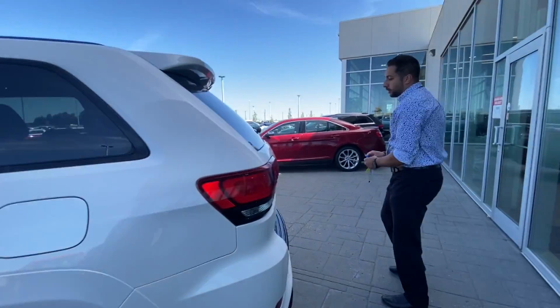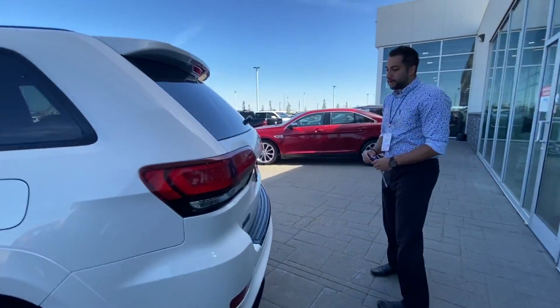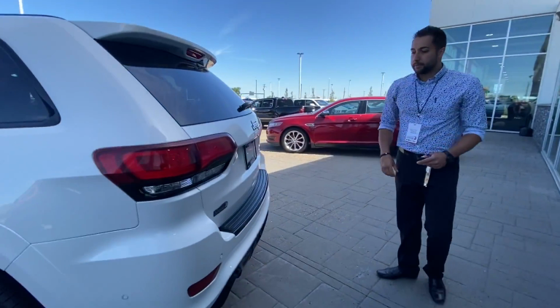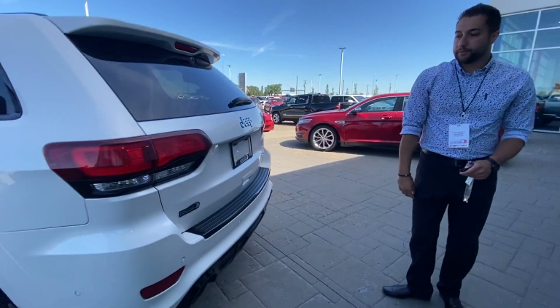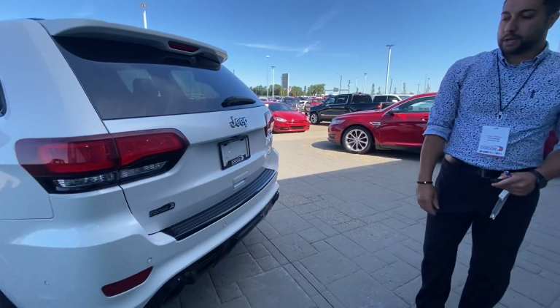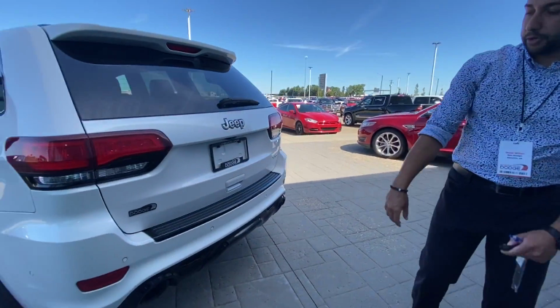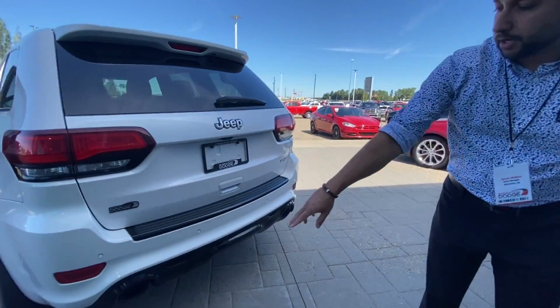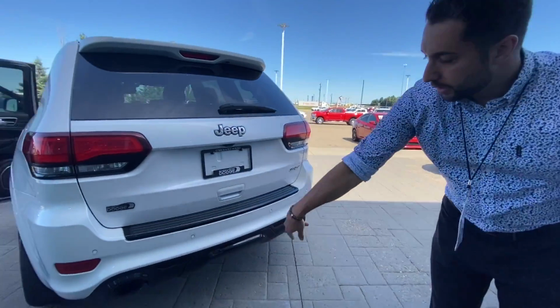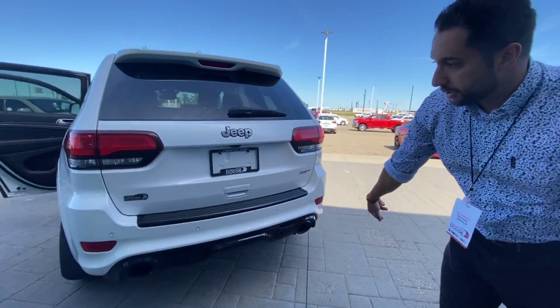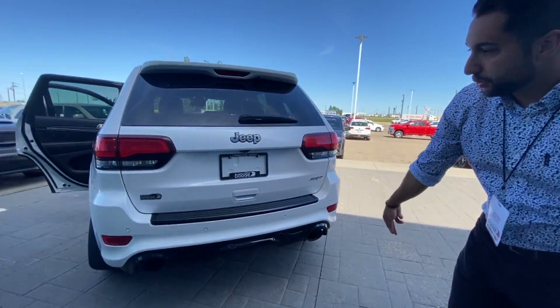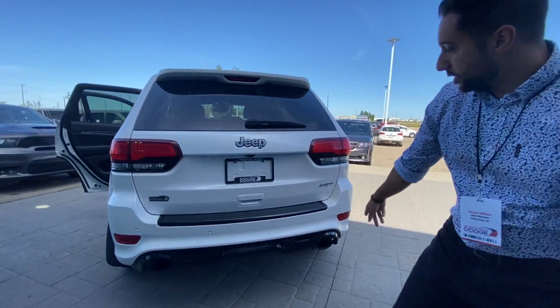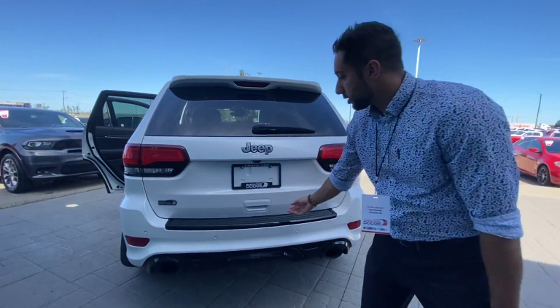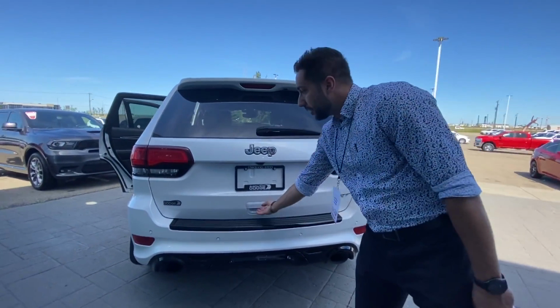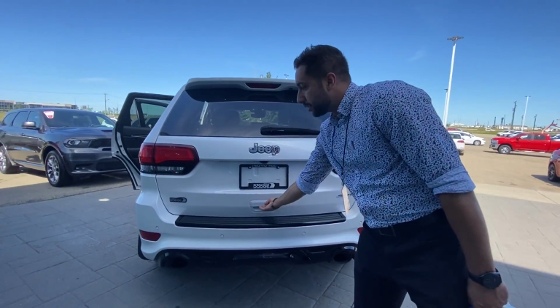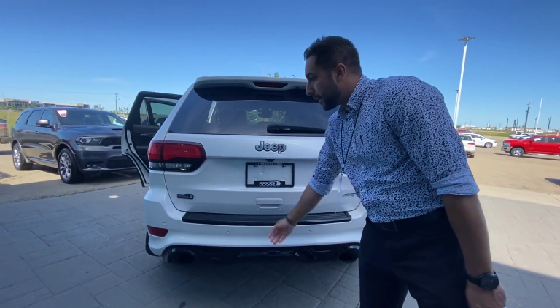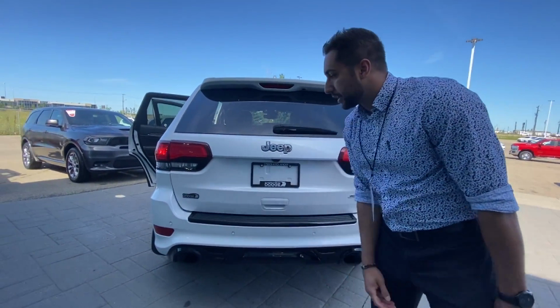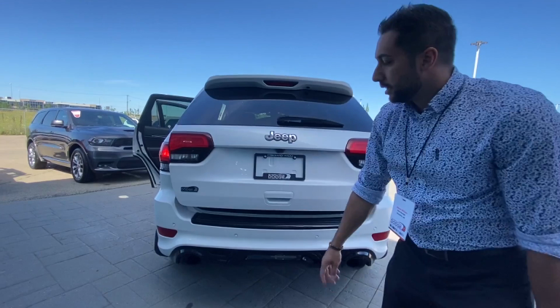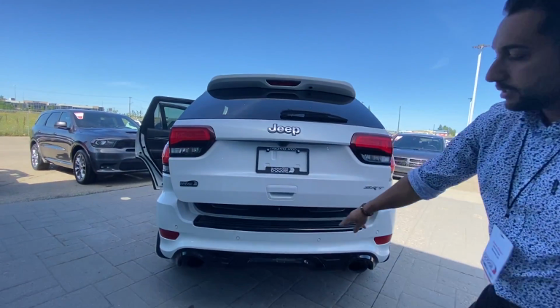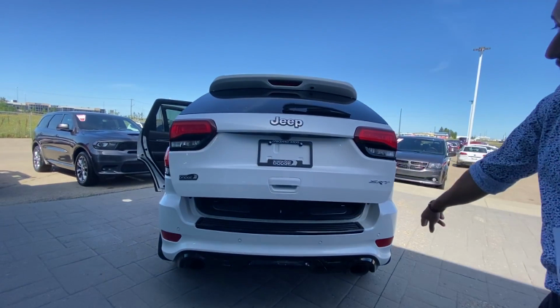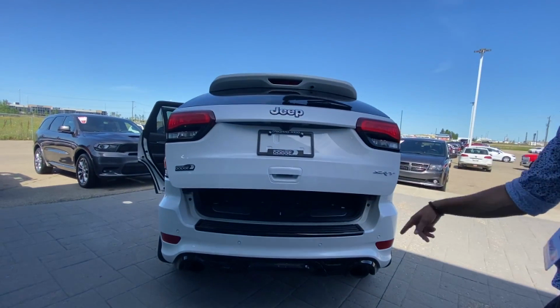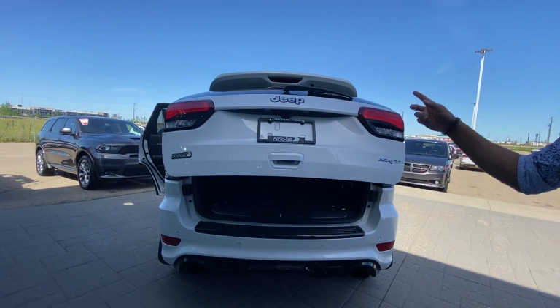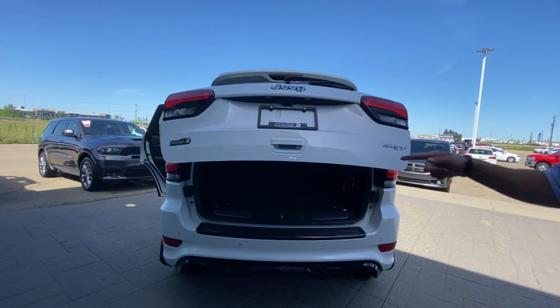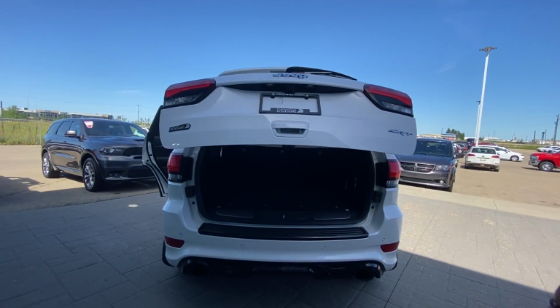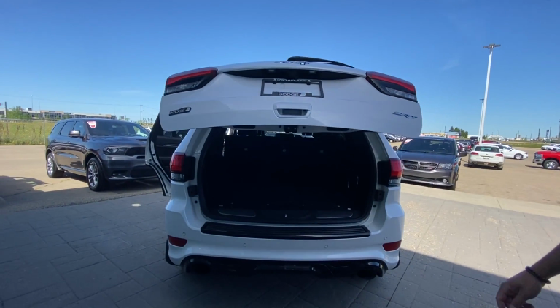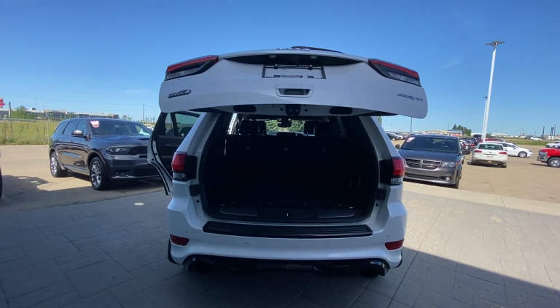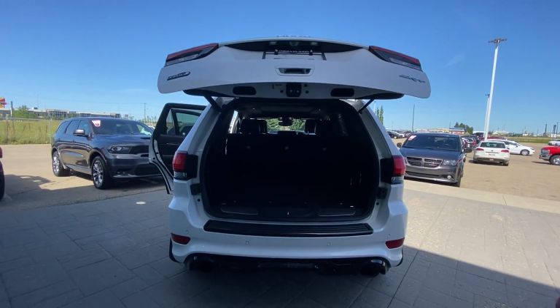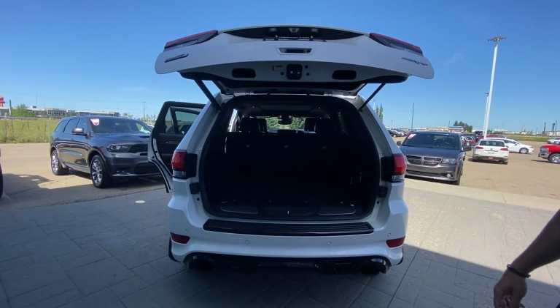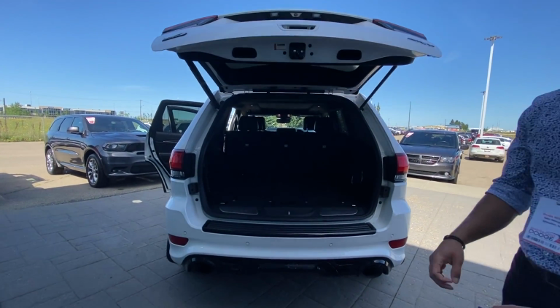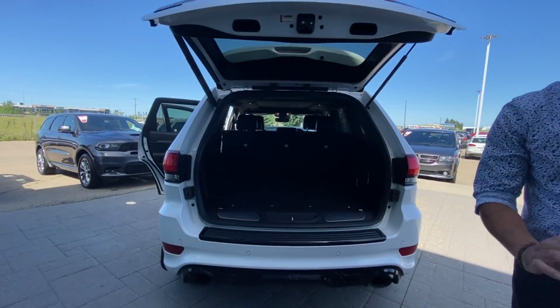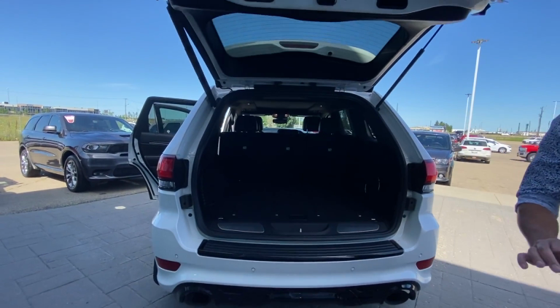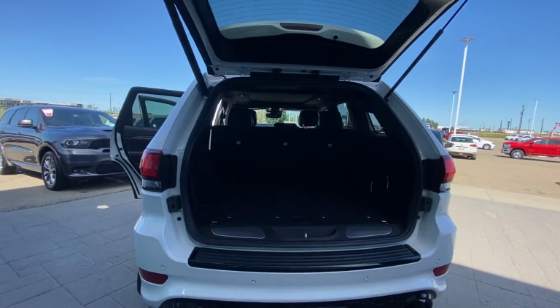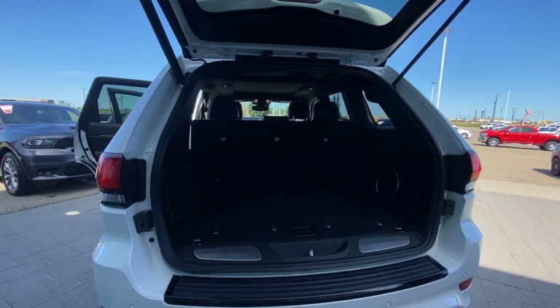Coming around to the back, of course you have your SRT dual exhaust, all your SRT badging, sensors in the rear, power tailgate — absolute immaculate SRT.